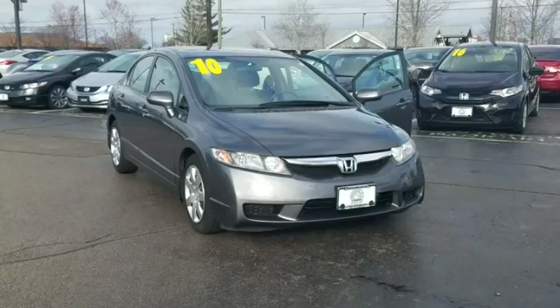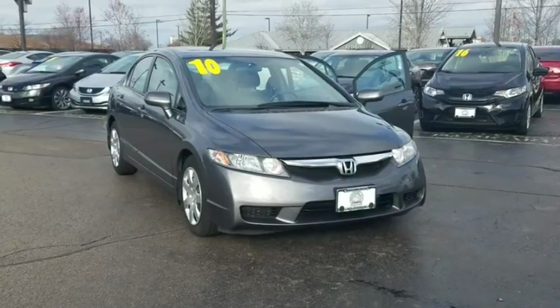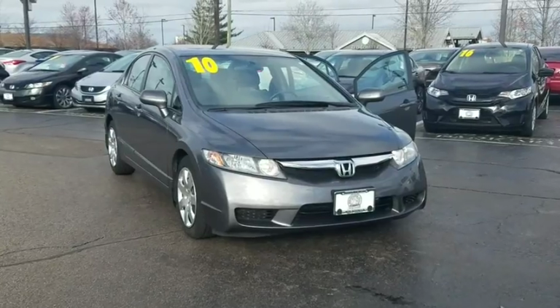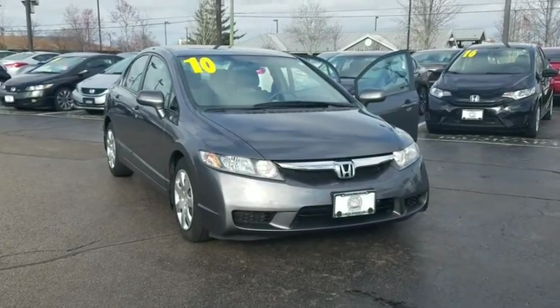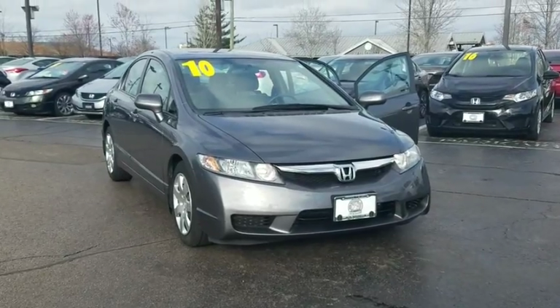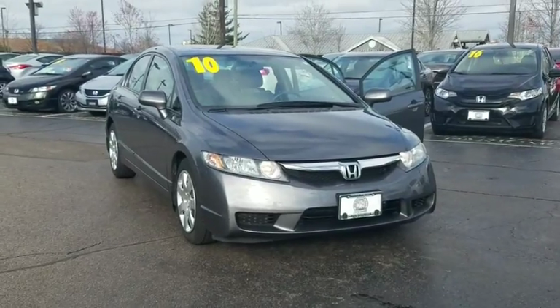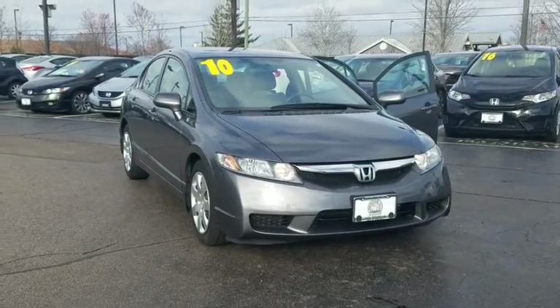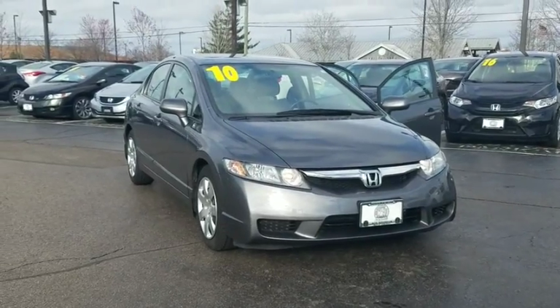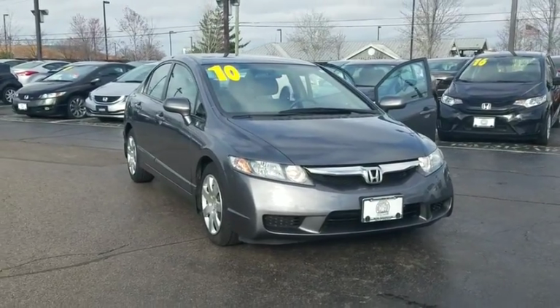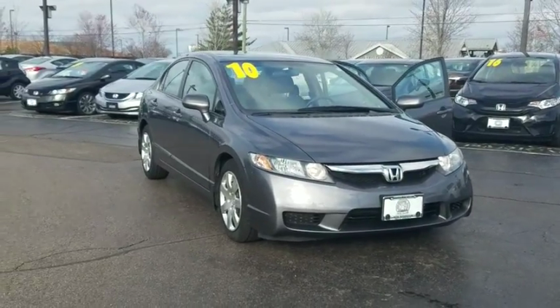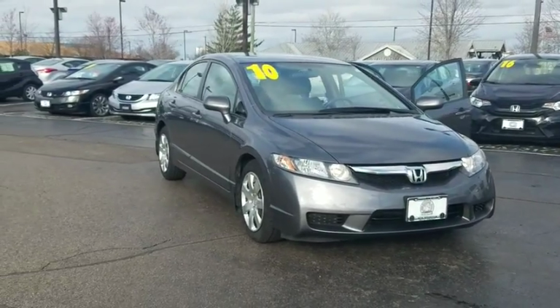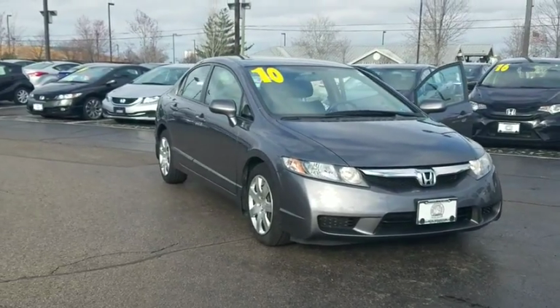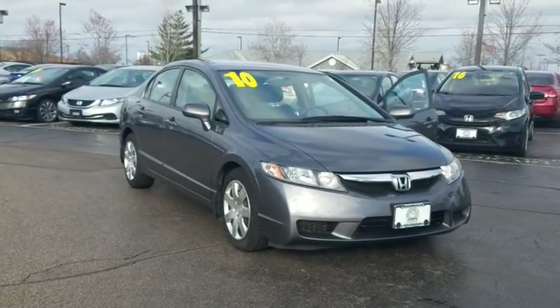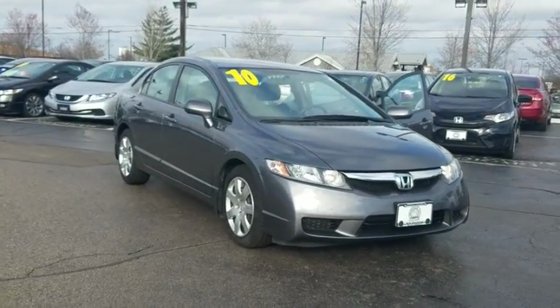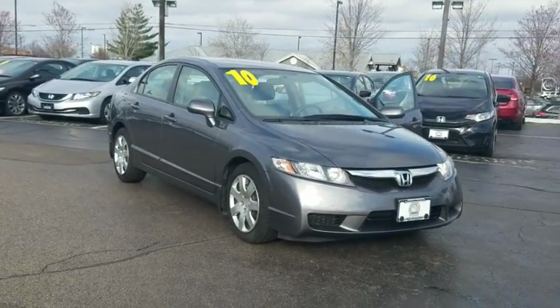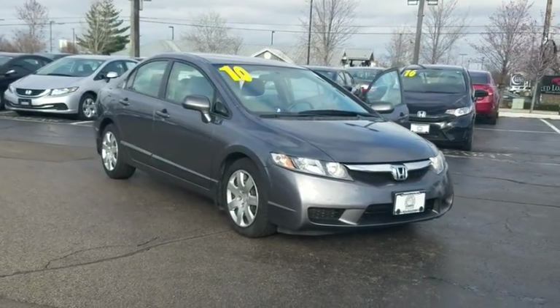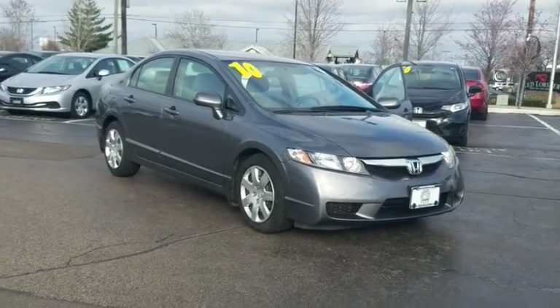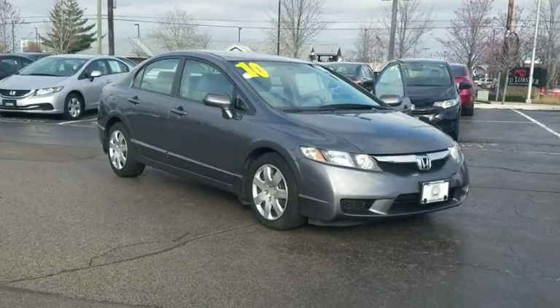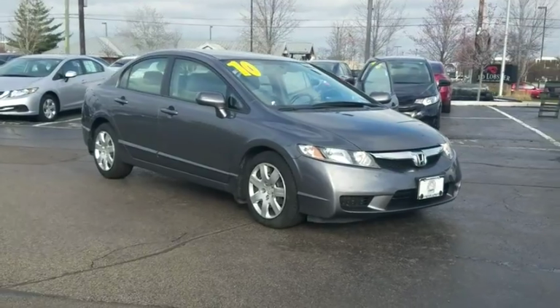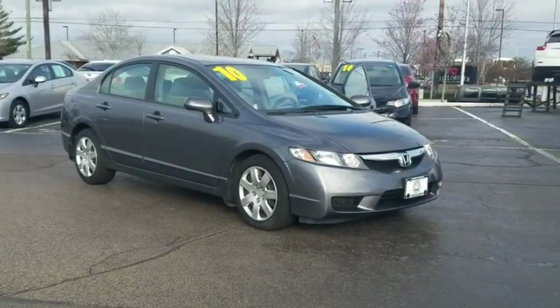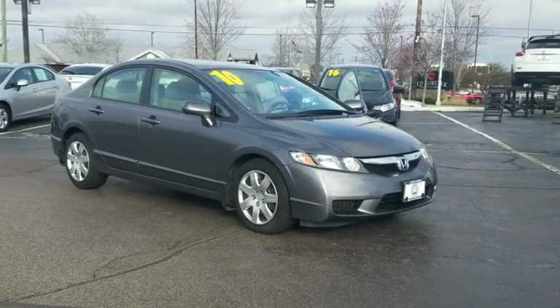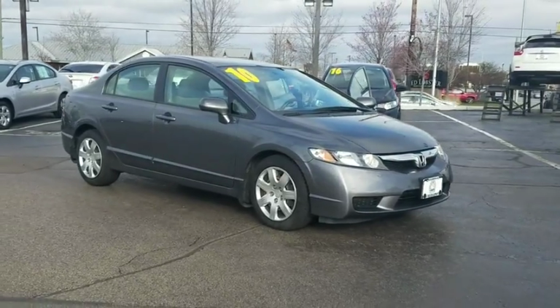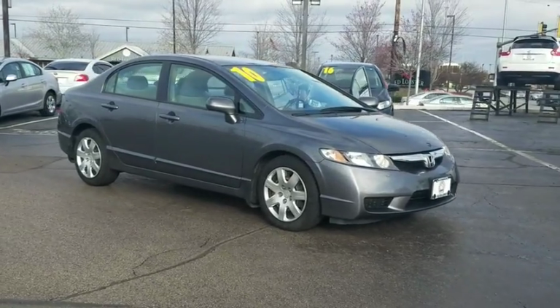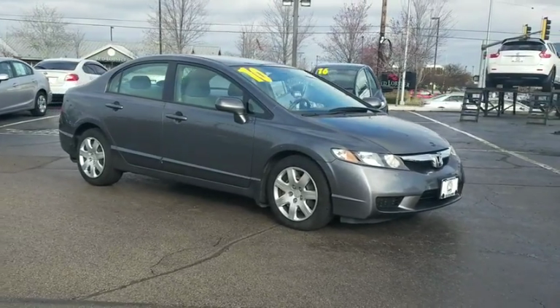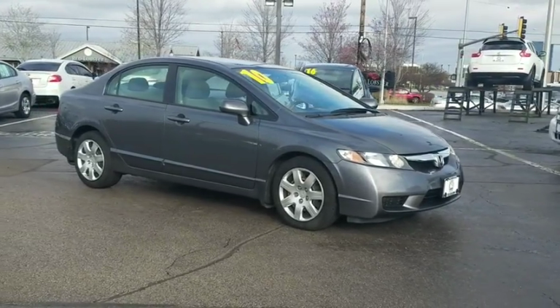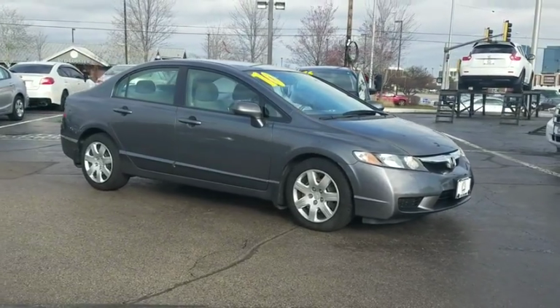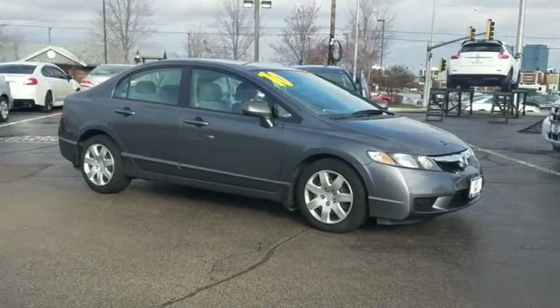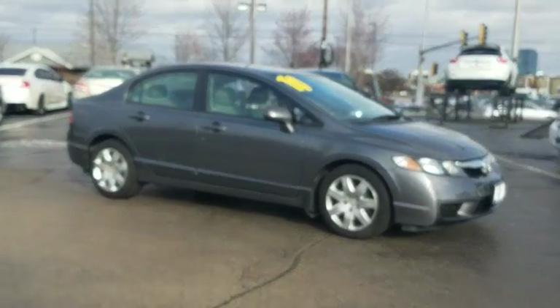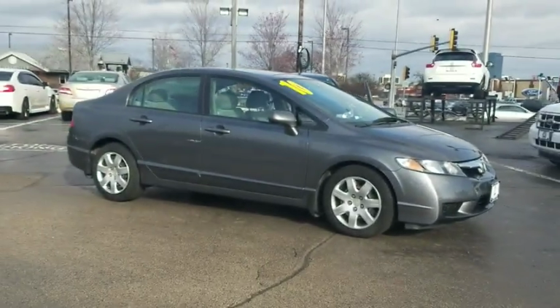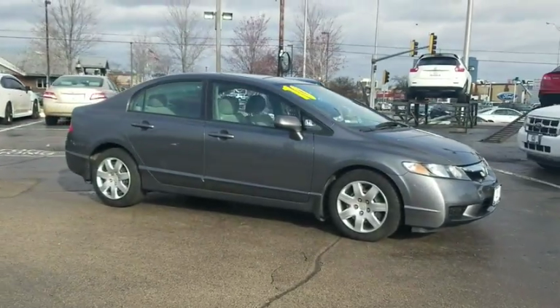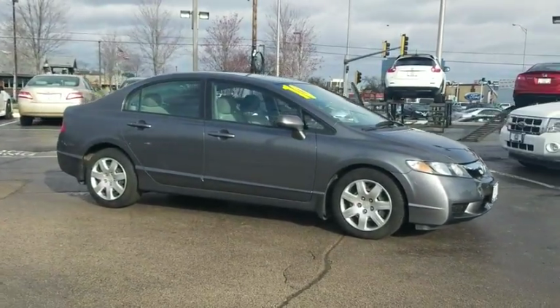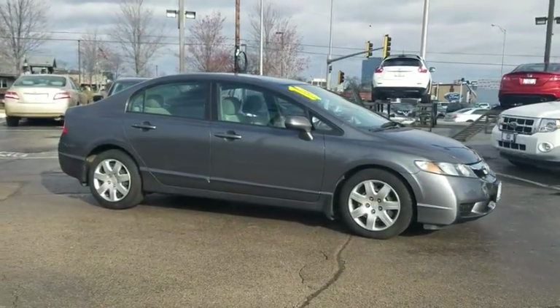The 2010 Honda Civic. Practical, awesome gas mileage, and incredibly reliable. This vehicle has less than 95,000 miles.